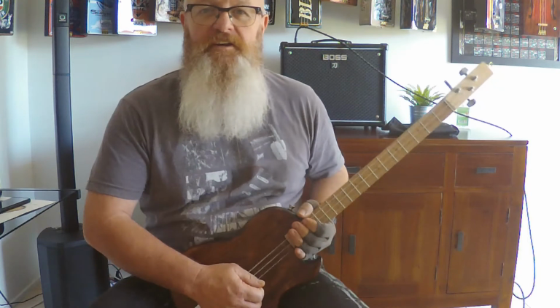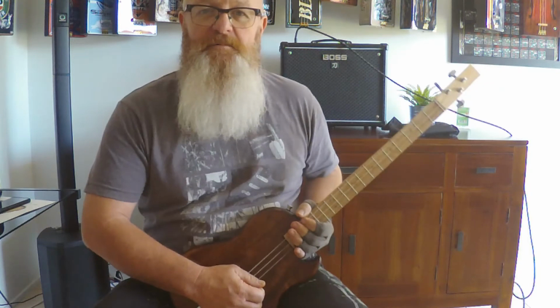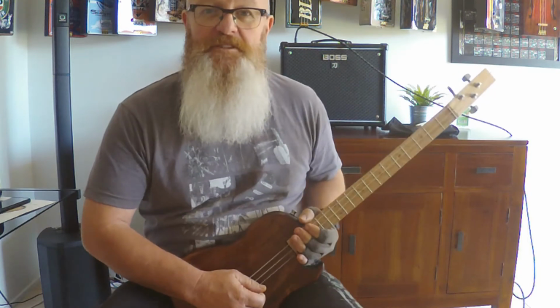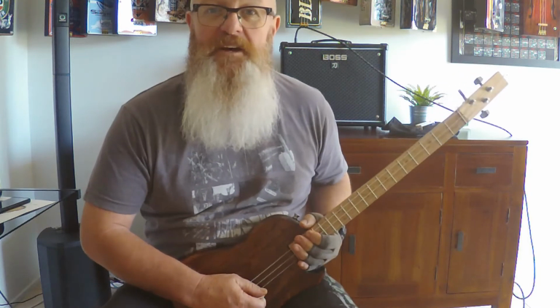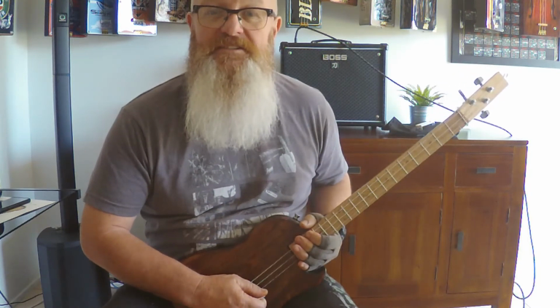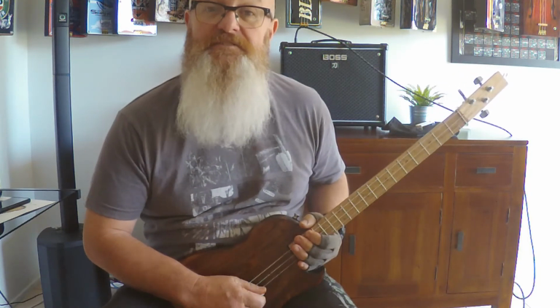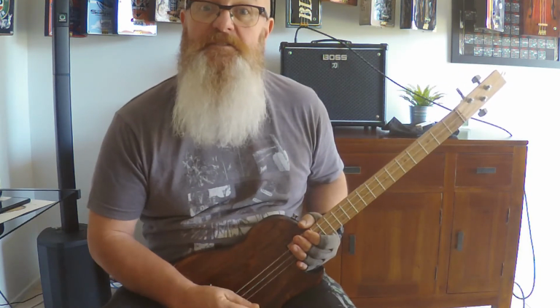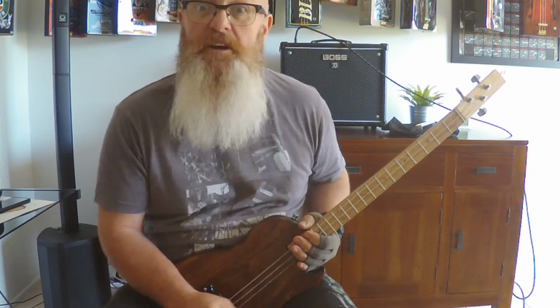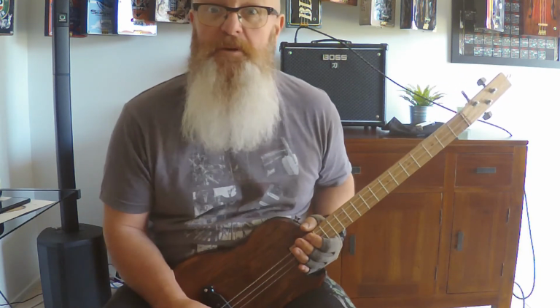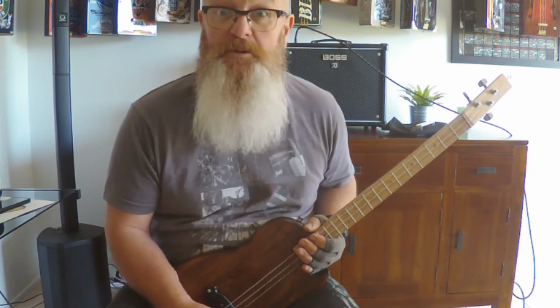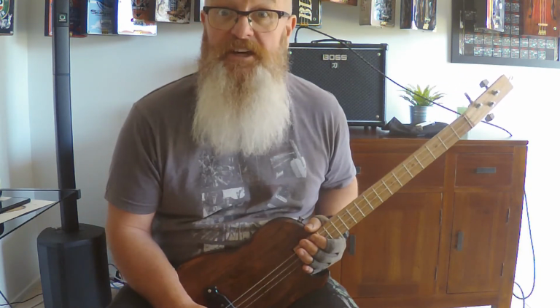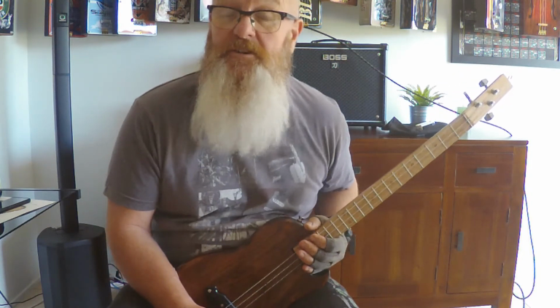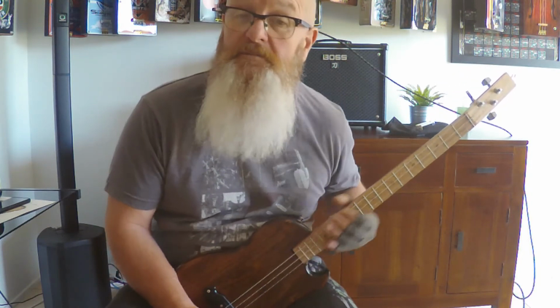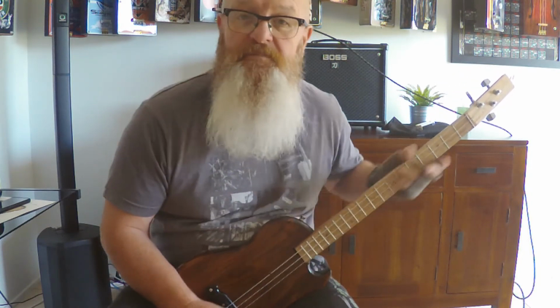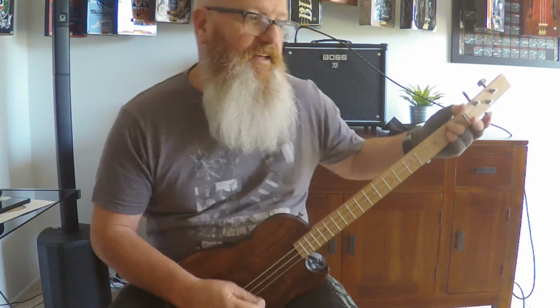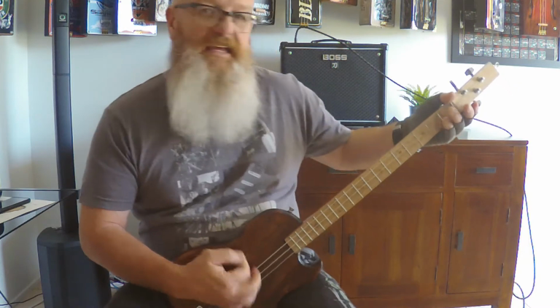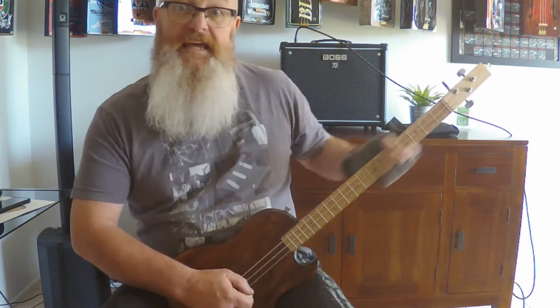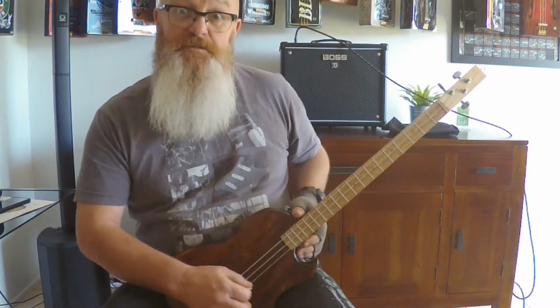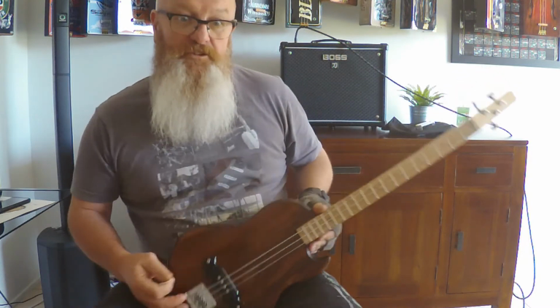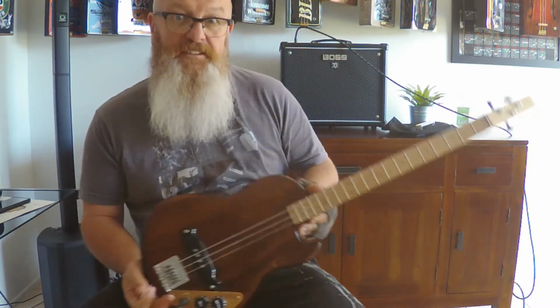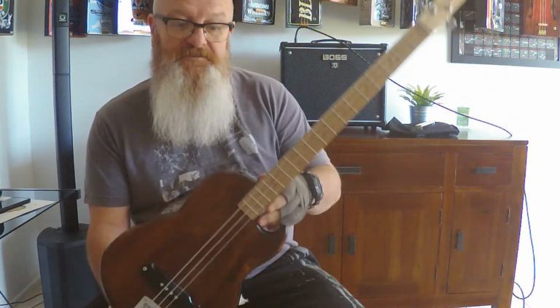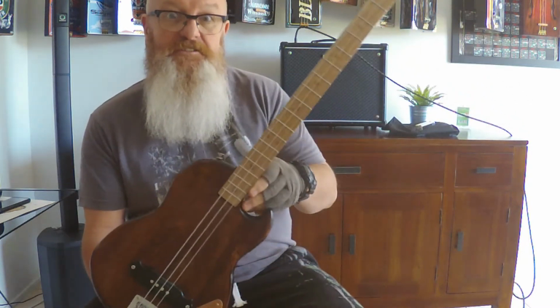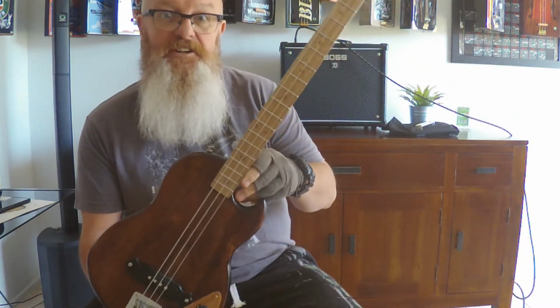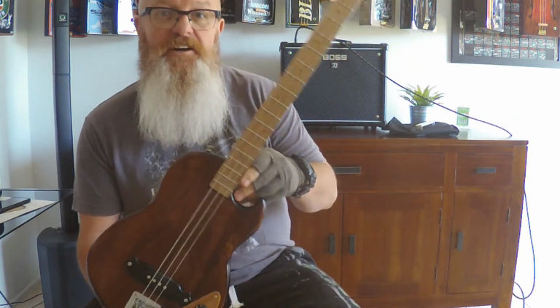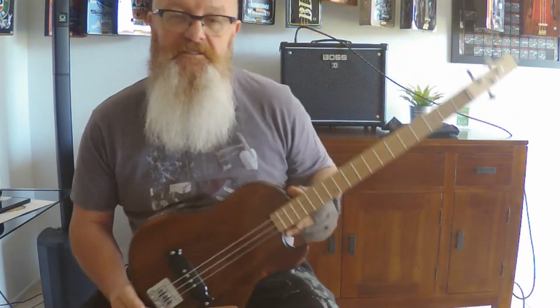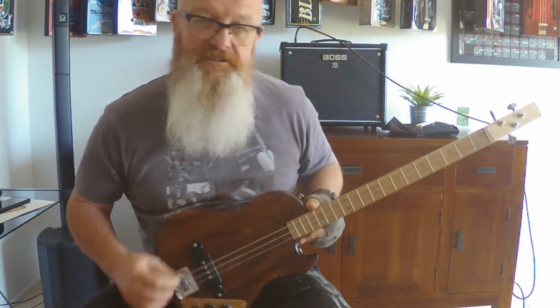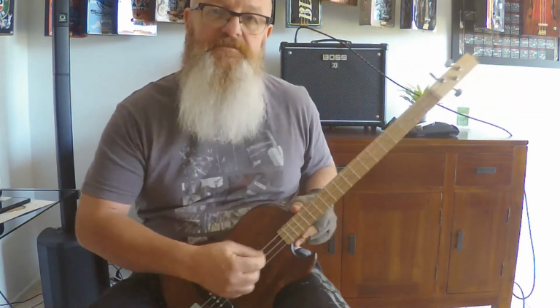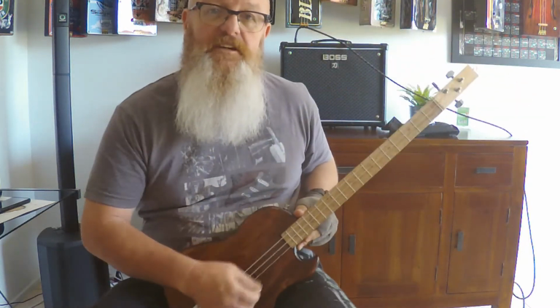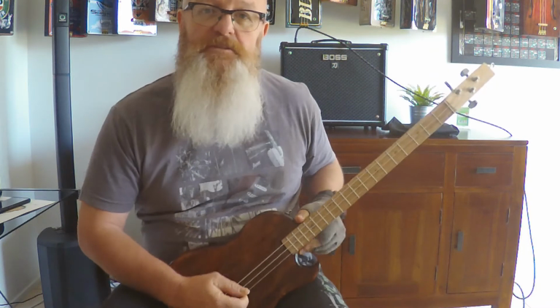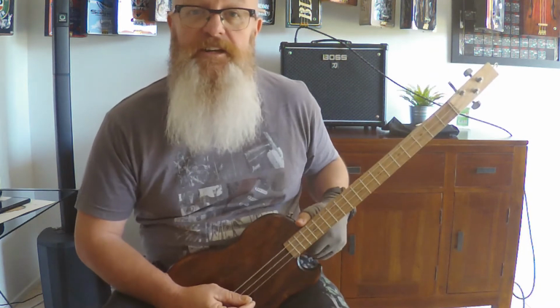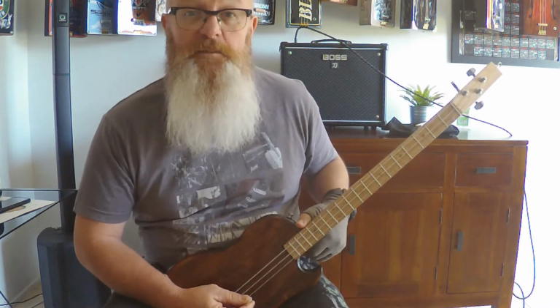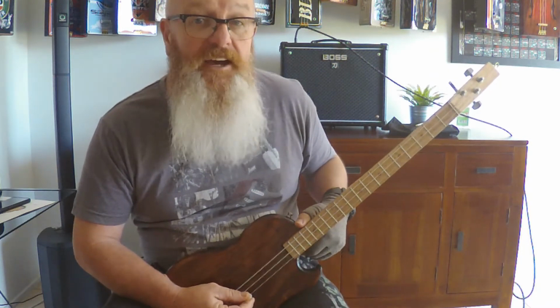Hello freestring mates, it's Jeff here from crazyawesomeboxguitars.com. So you just bought yourself a freestring guitar? Awesome!